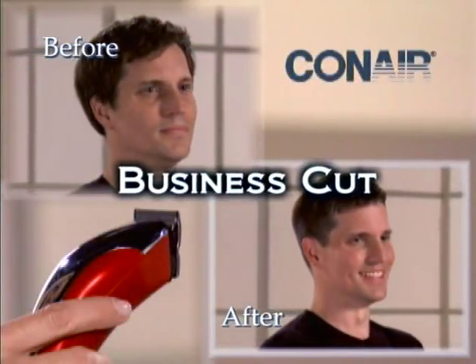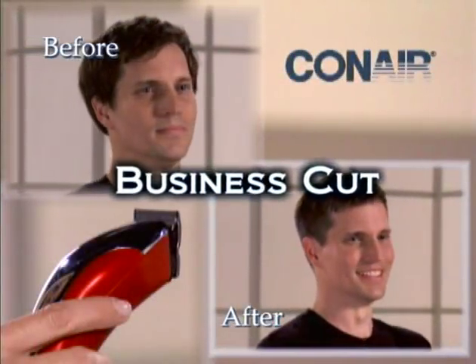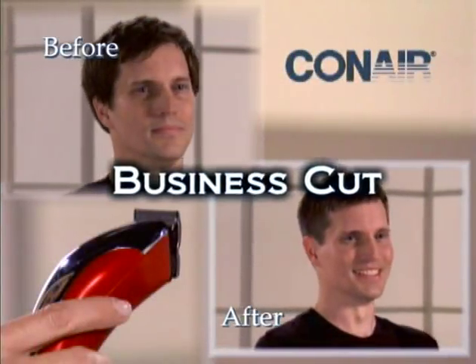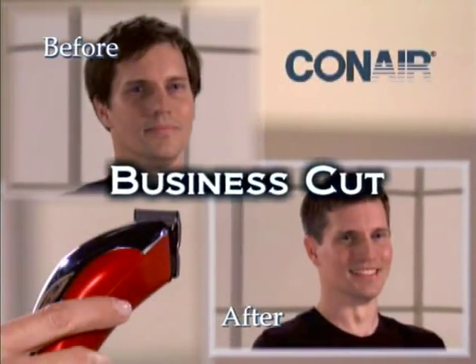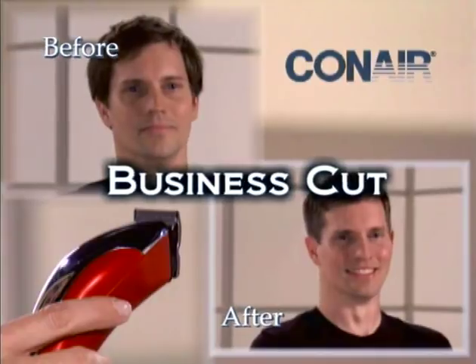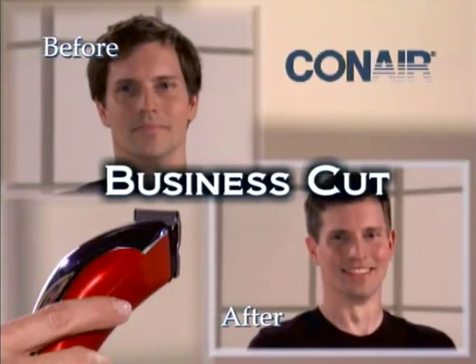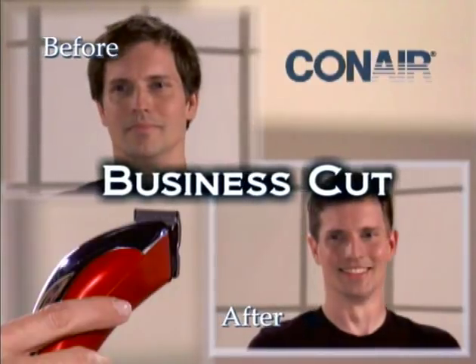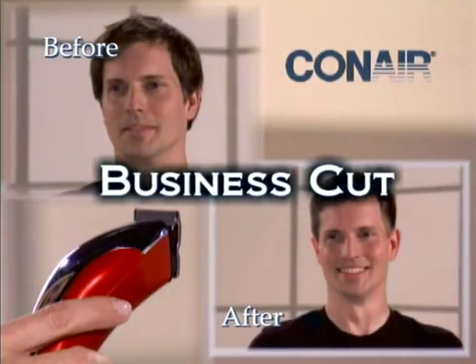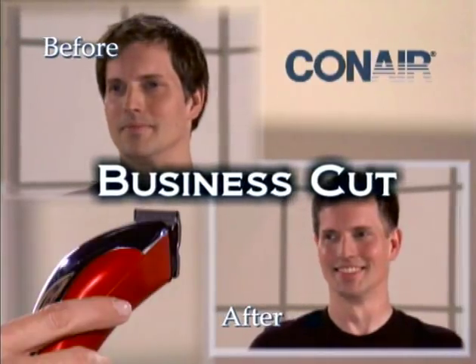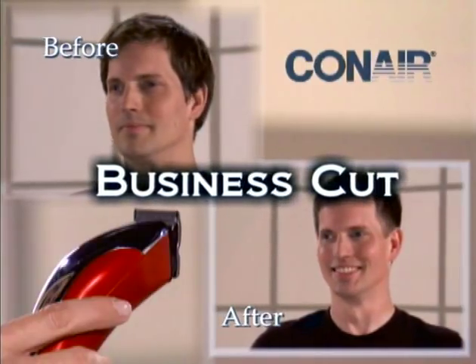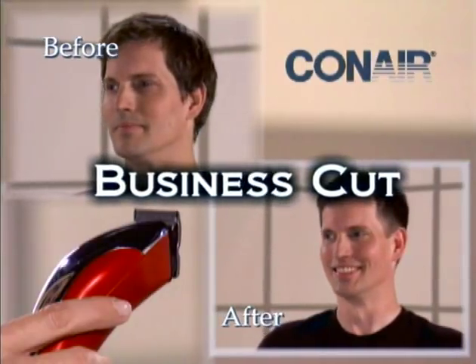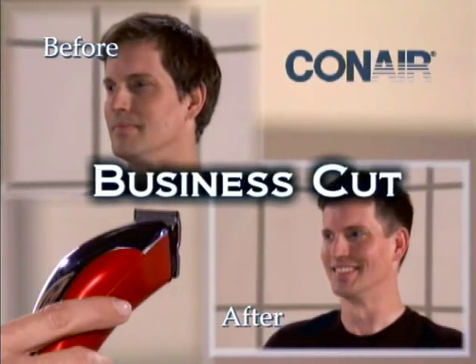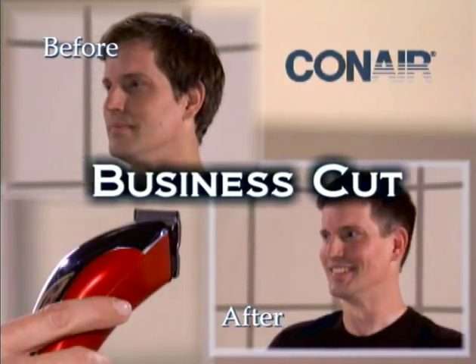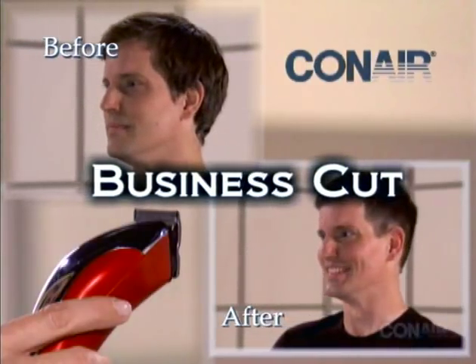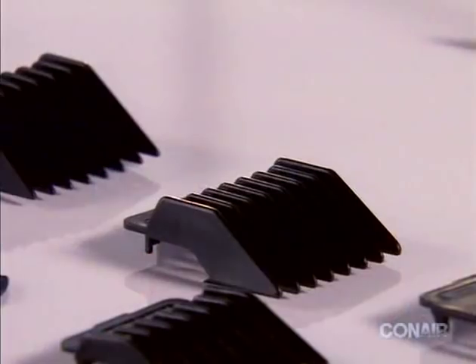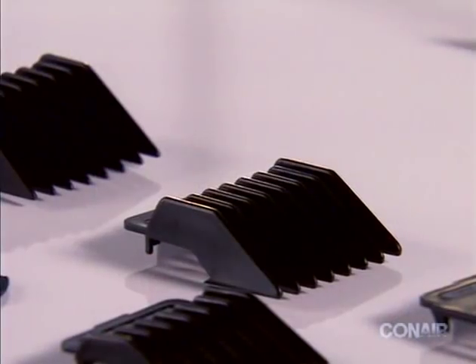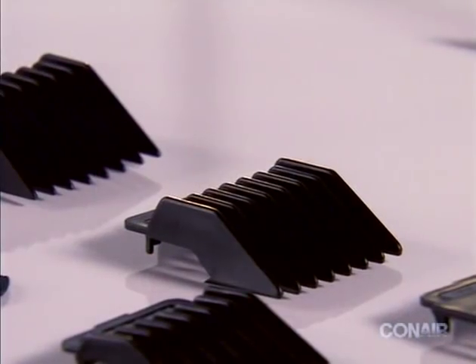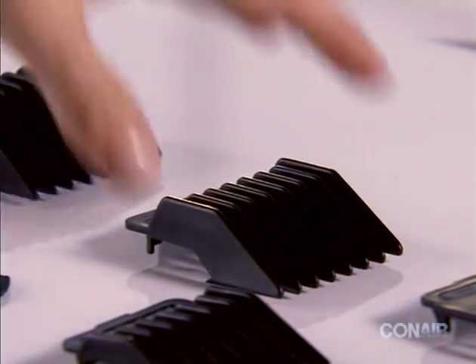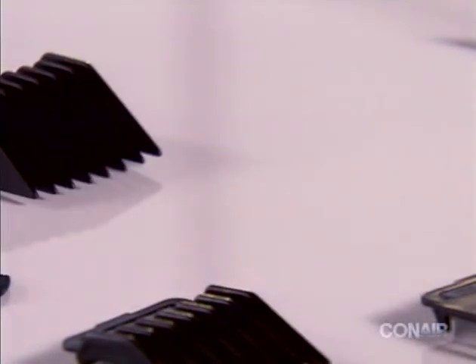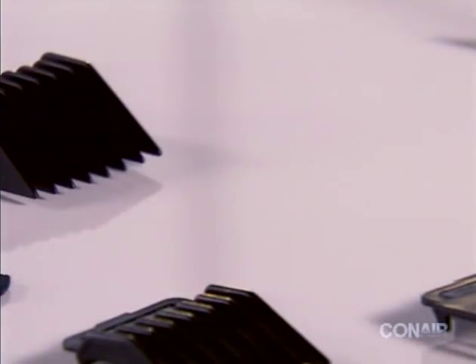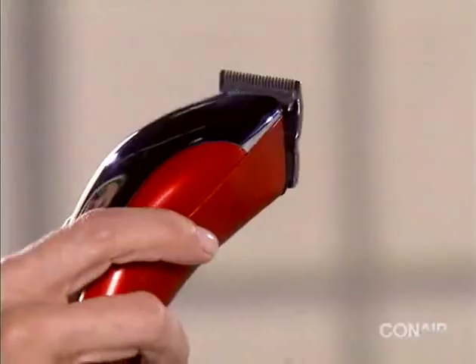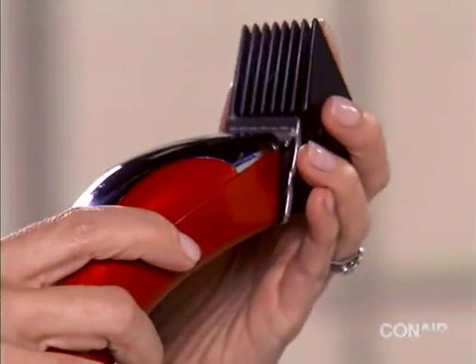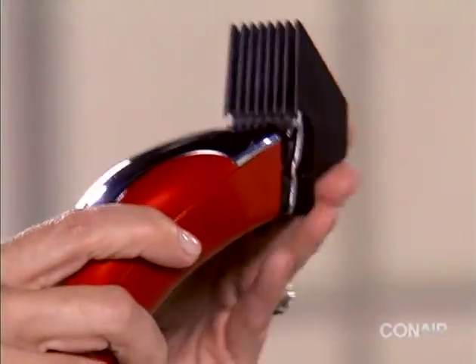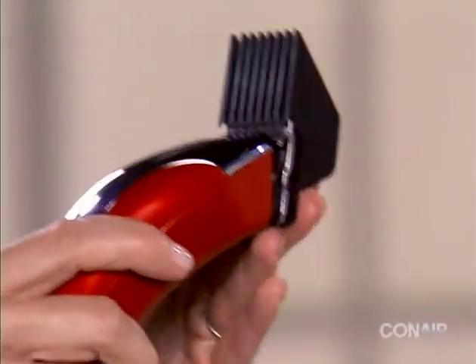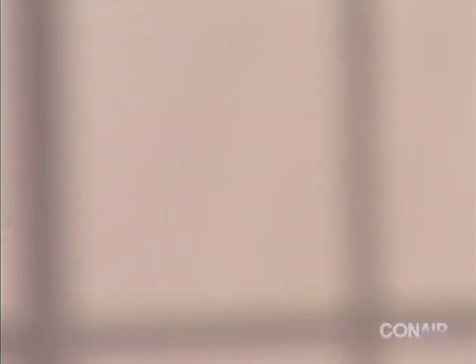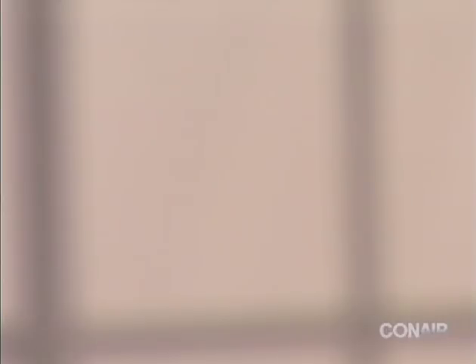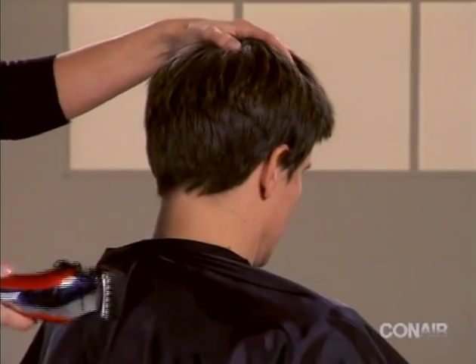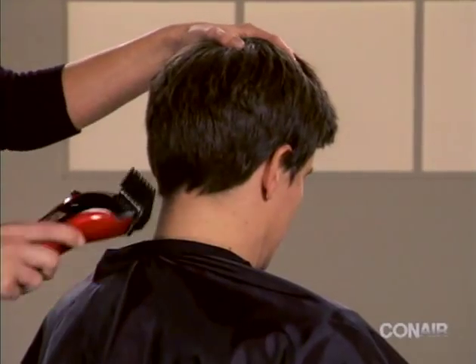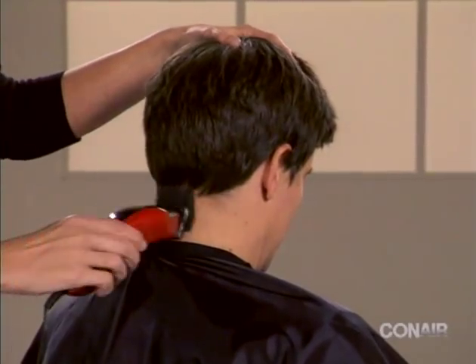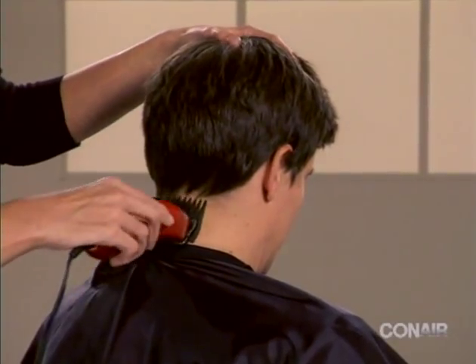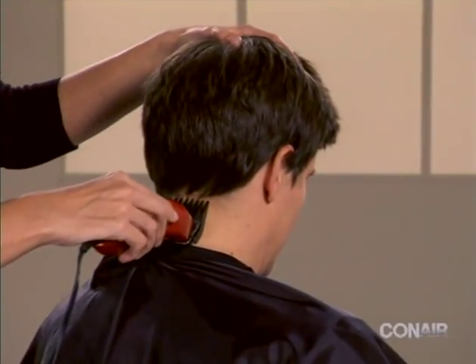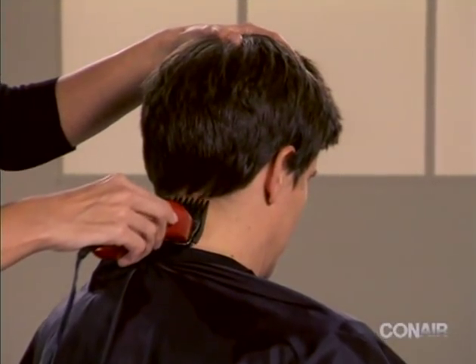We will demonstrate a business cut on Jason. Beginning with a number three attachment, start at the base of the neck and trim hair using an upward scooping motion to the mid head.